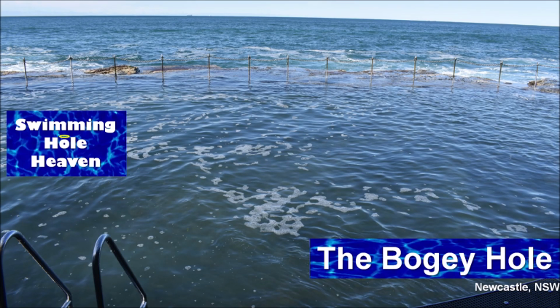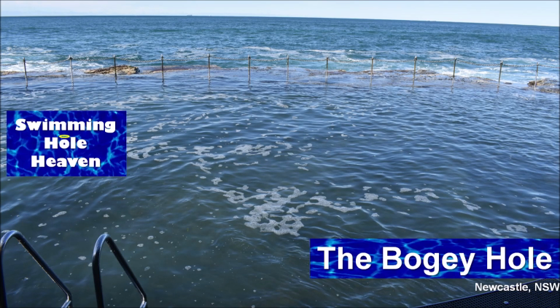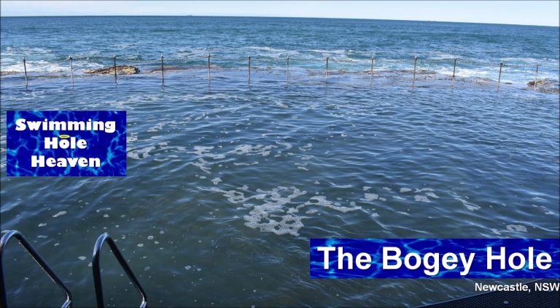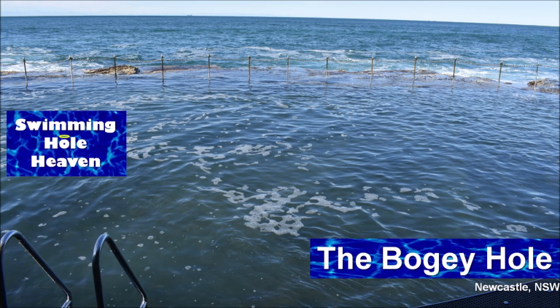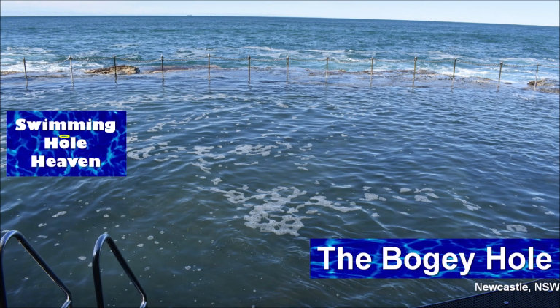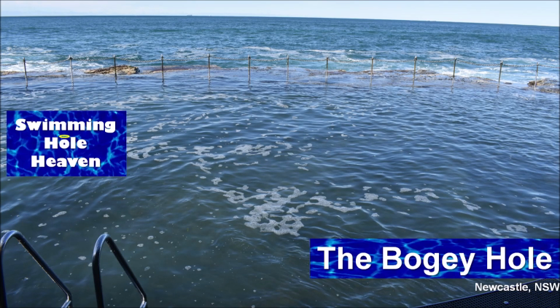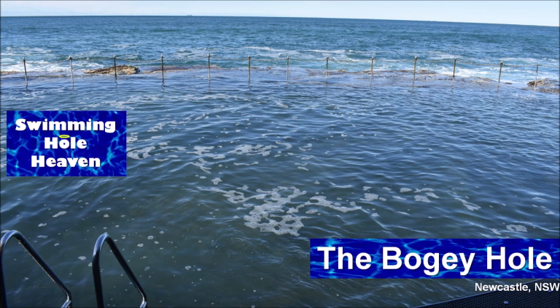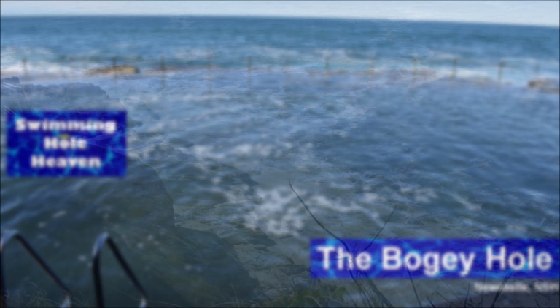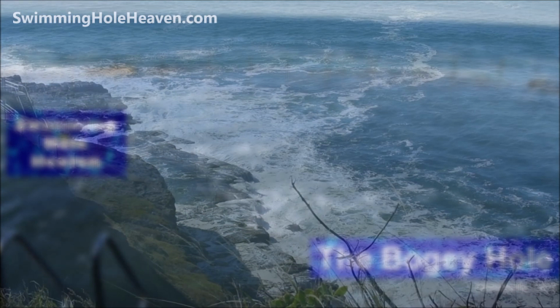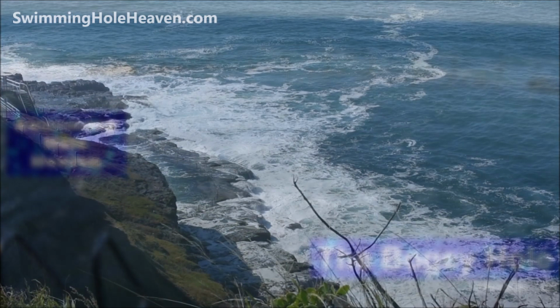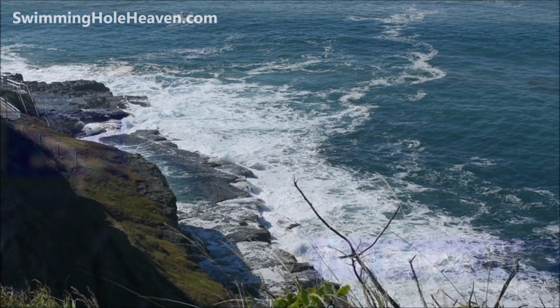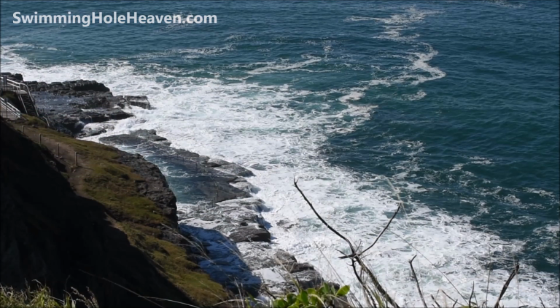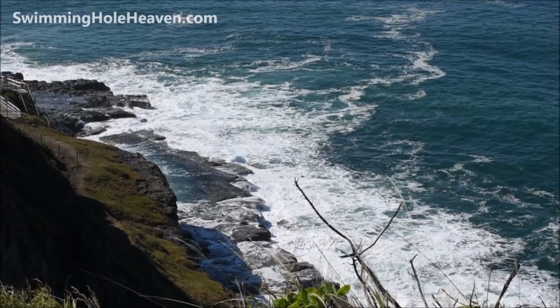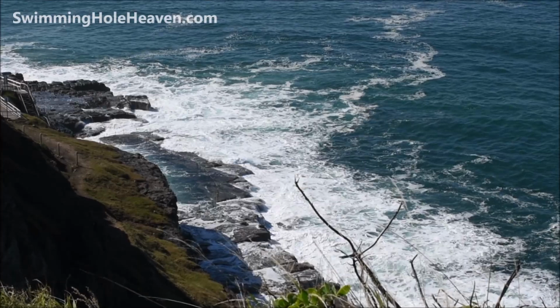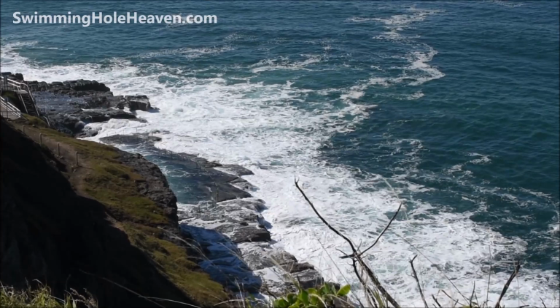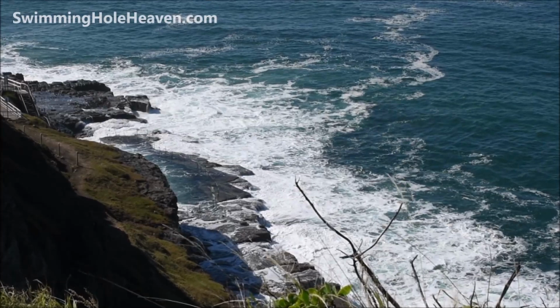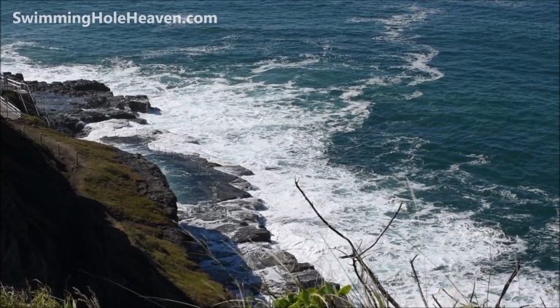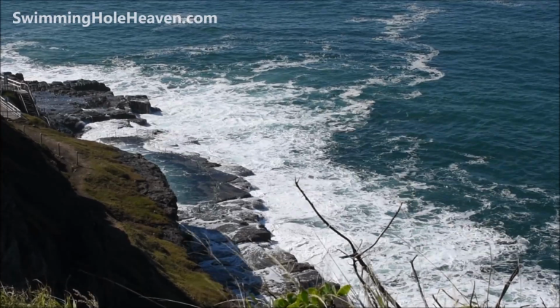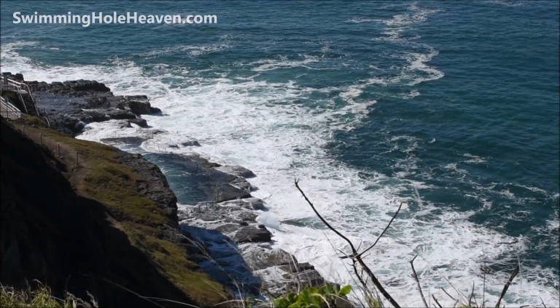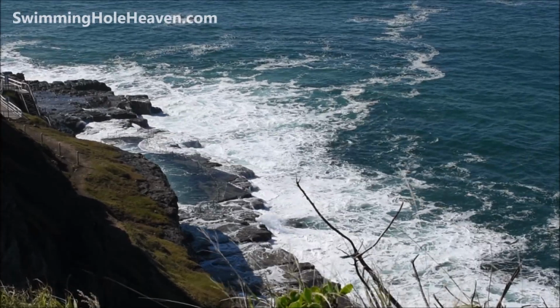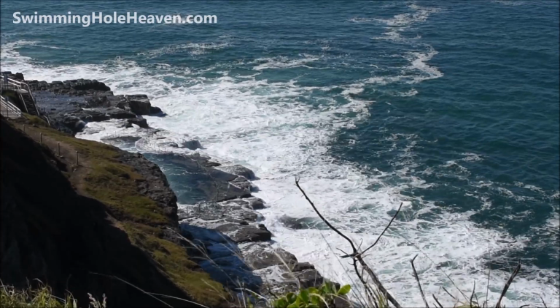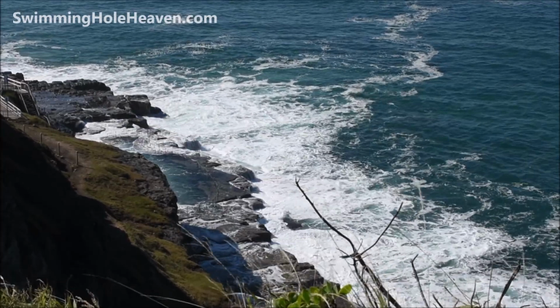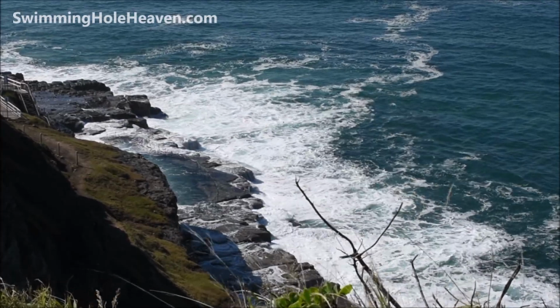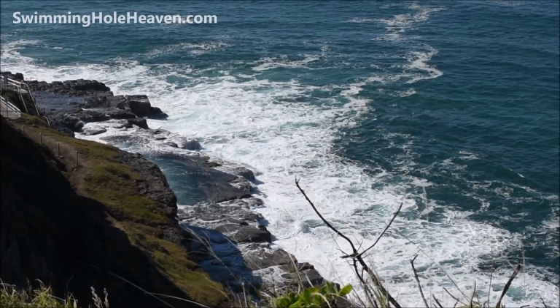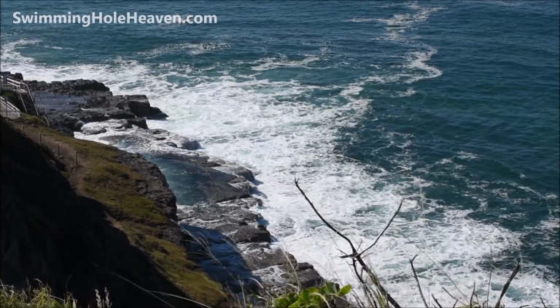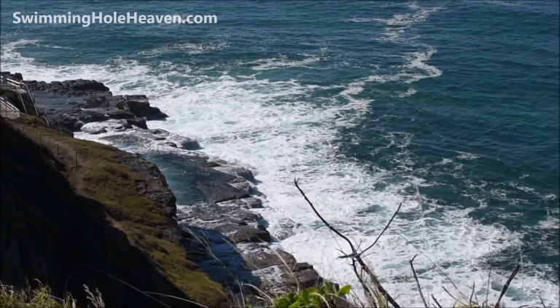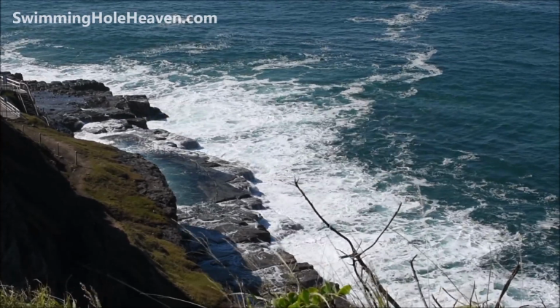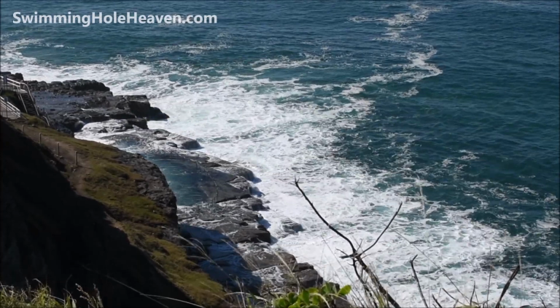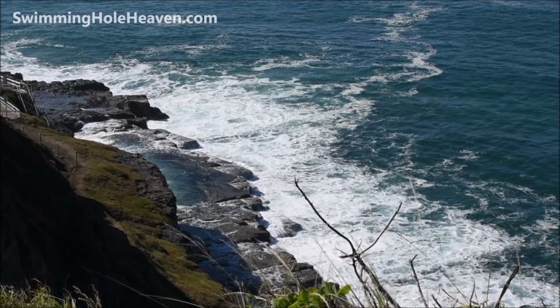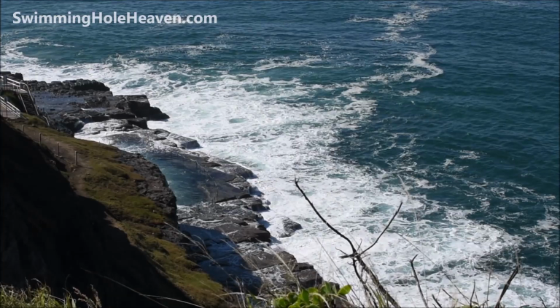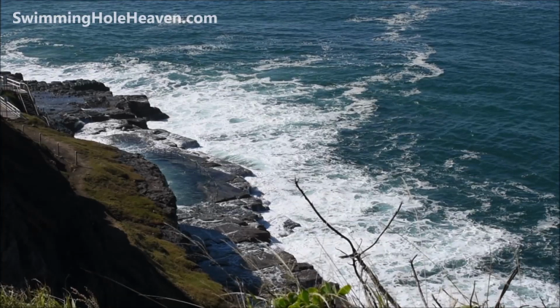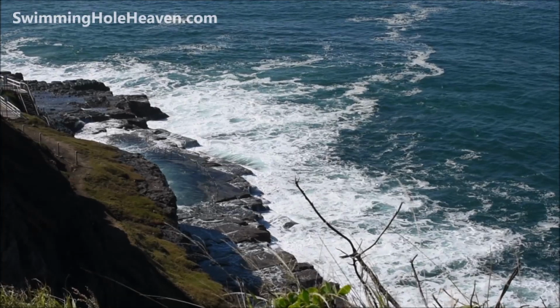Welcome to Swimming Hole Heaven. I'm Brad Neal and this is the Bogey Hole in Newcastle. There it is down there on the rock shelf, as seen from the lookout on top of the hill.